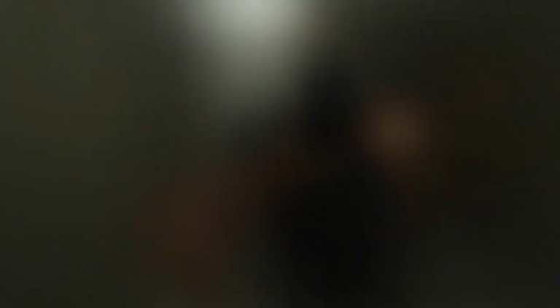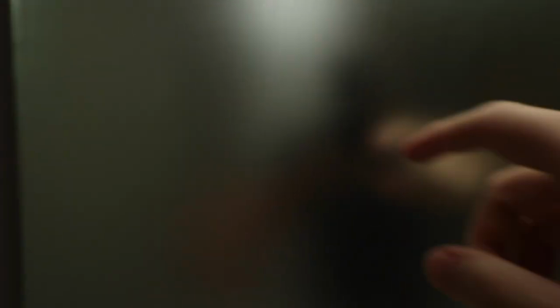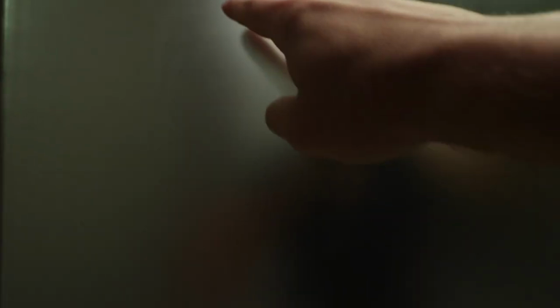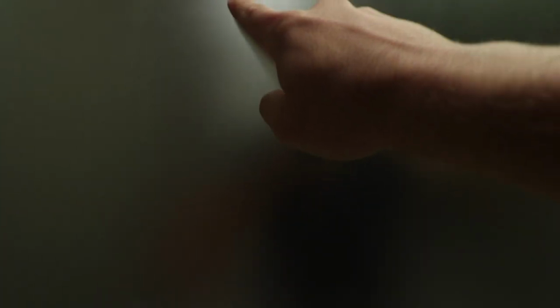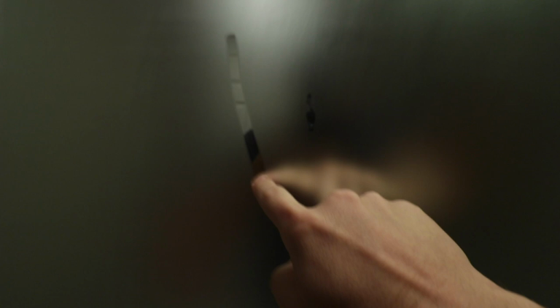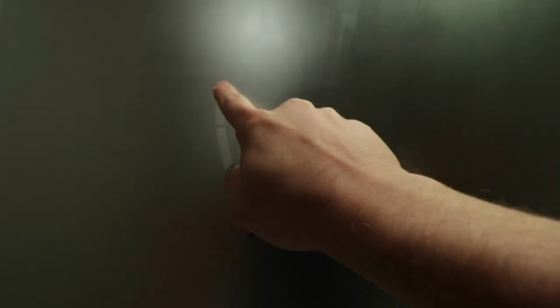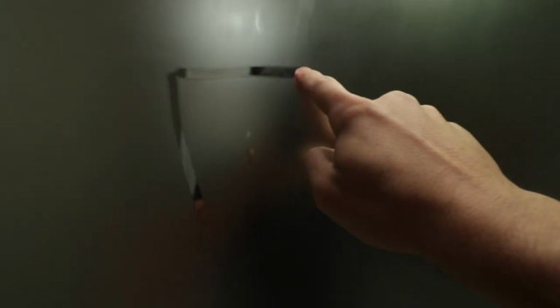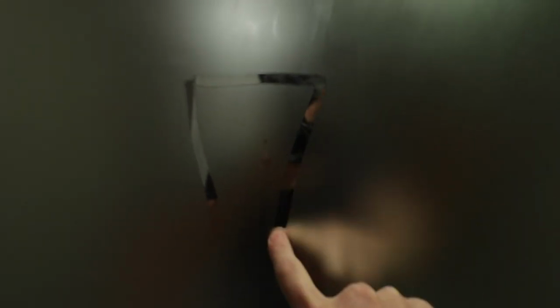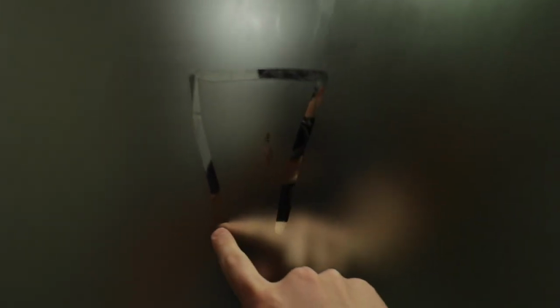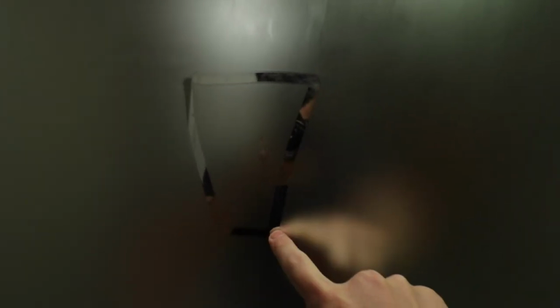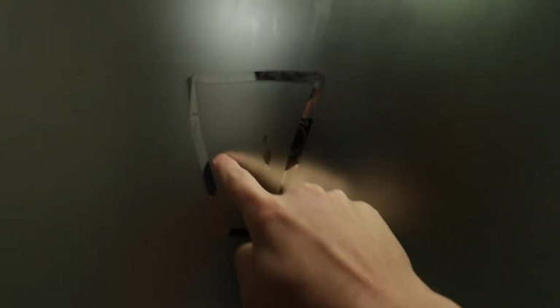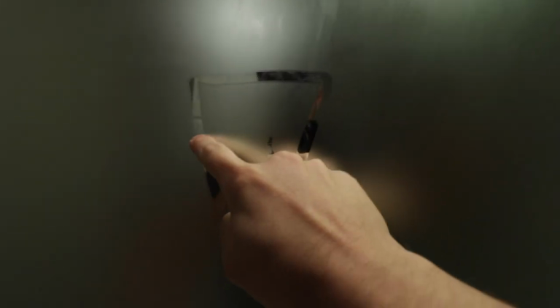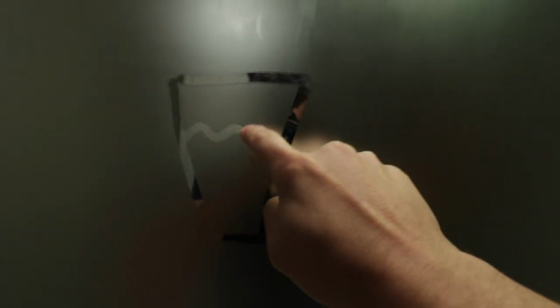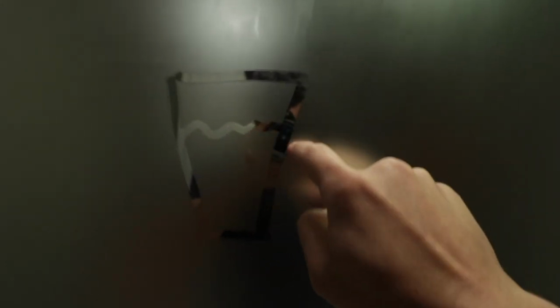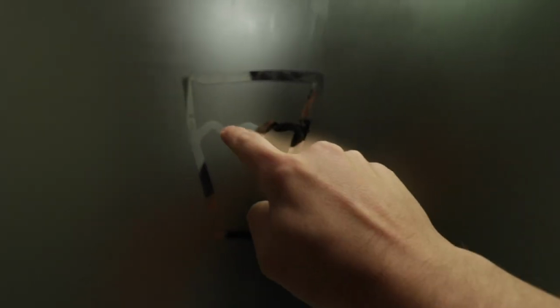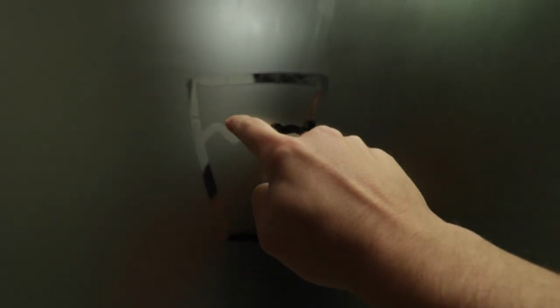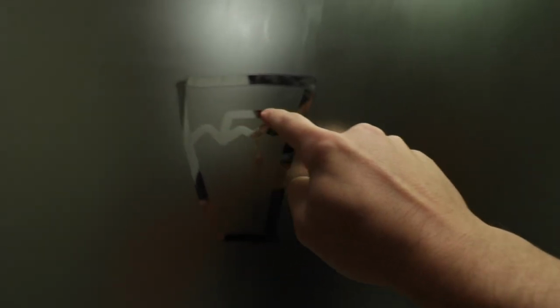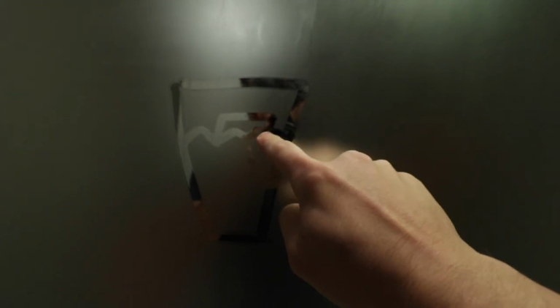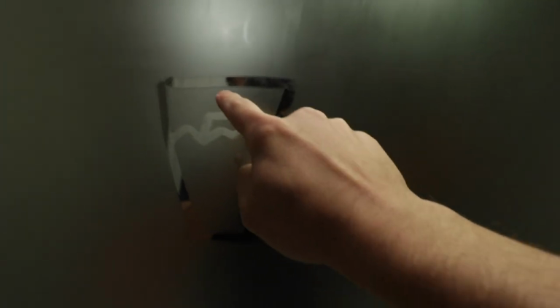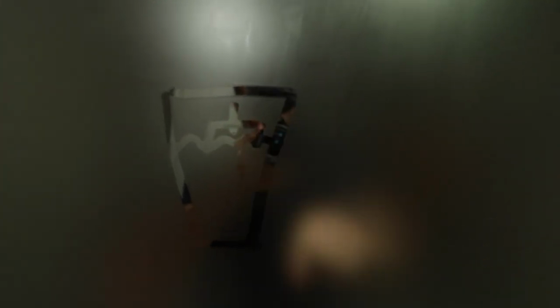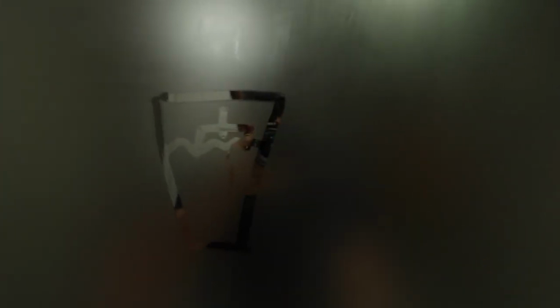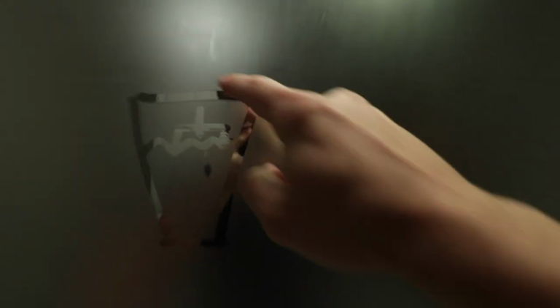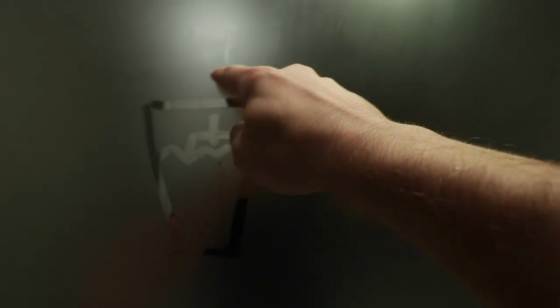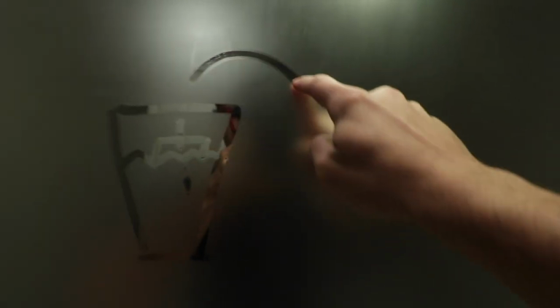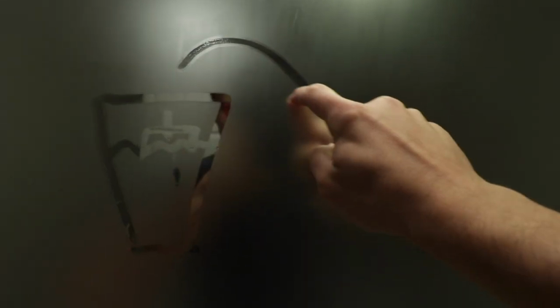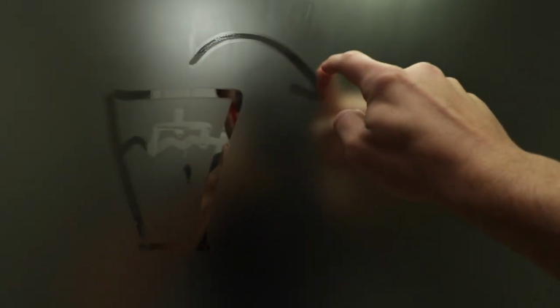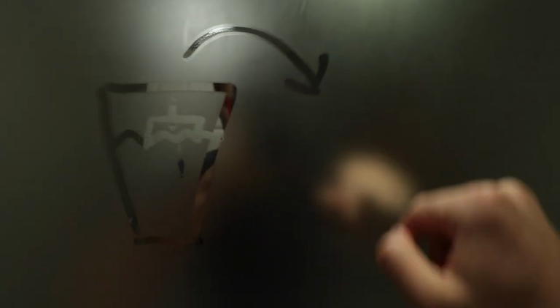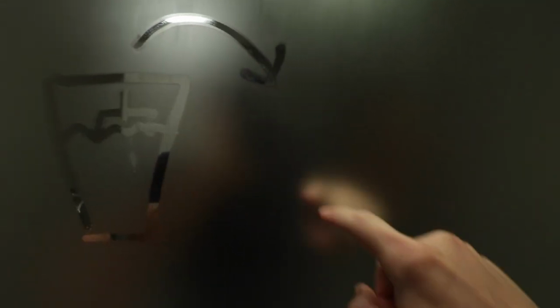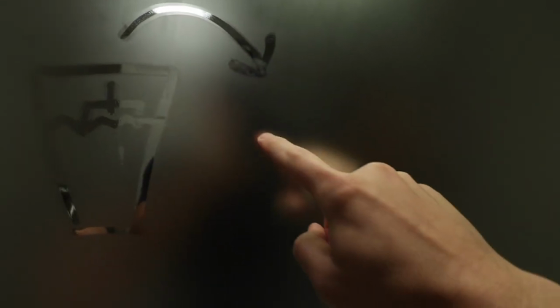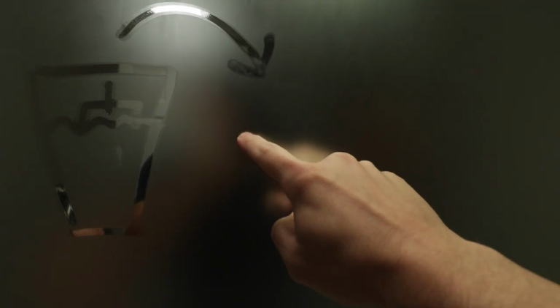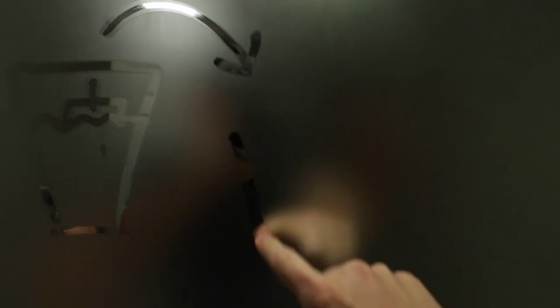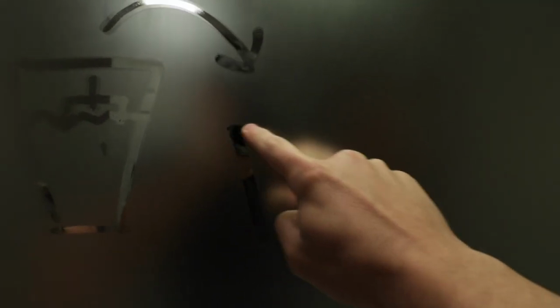The easiest way to cast this is going to be to take our paper cup, fill it with concrete, and then just stick the candle right on top. So when we unmold it, we're going to be left with something that looks a little bit like this.